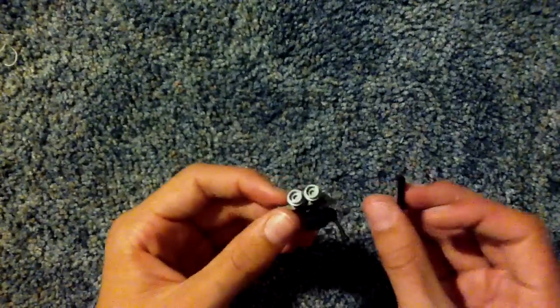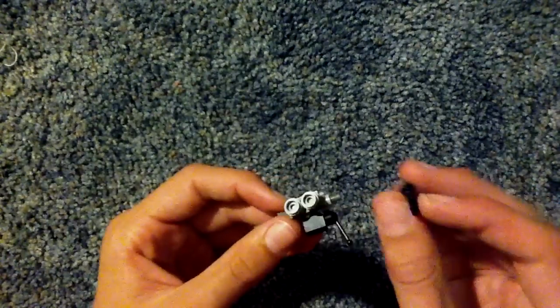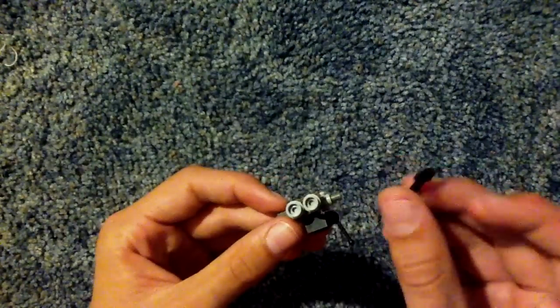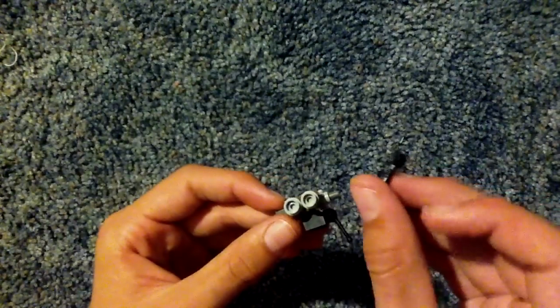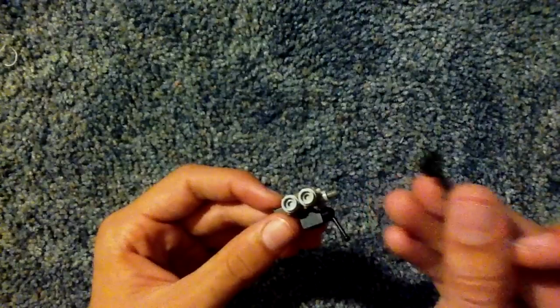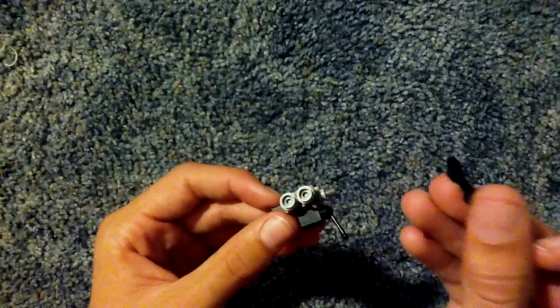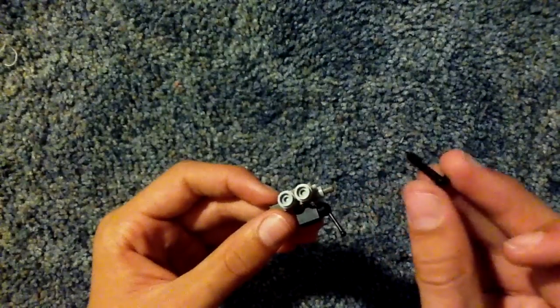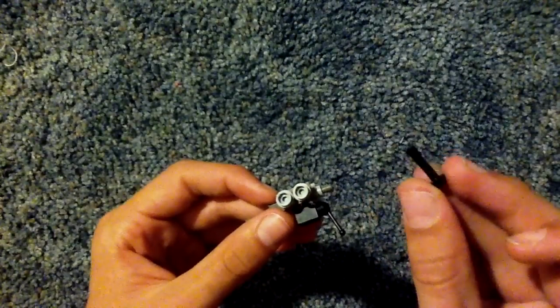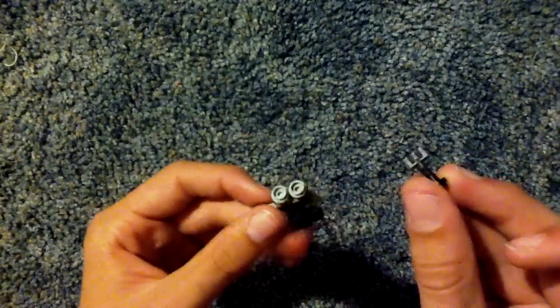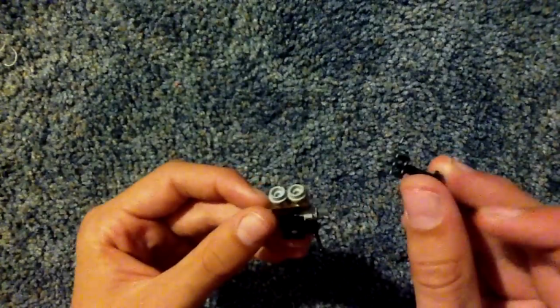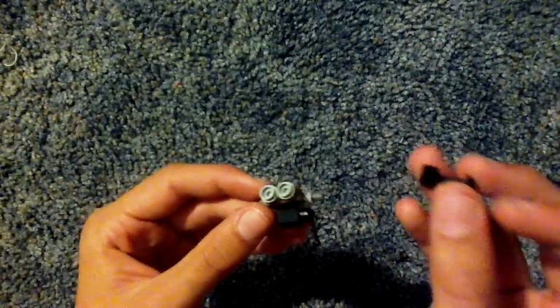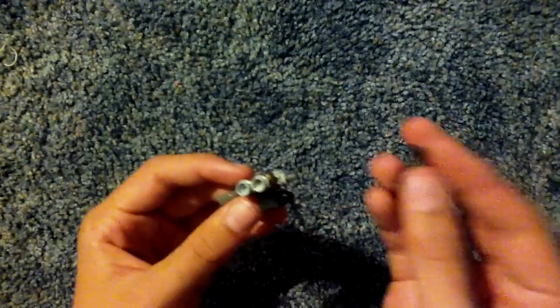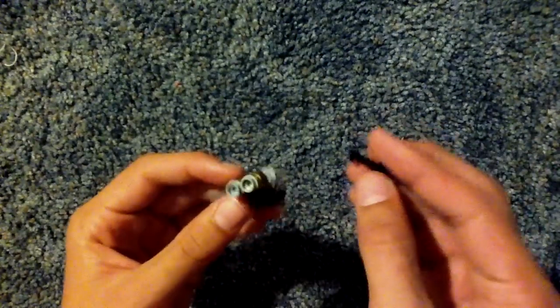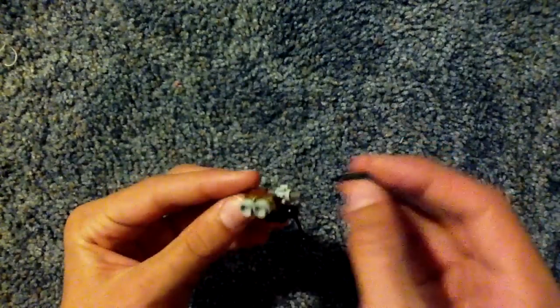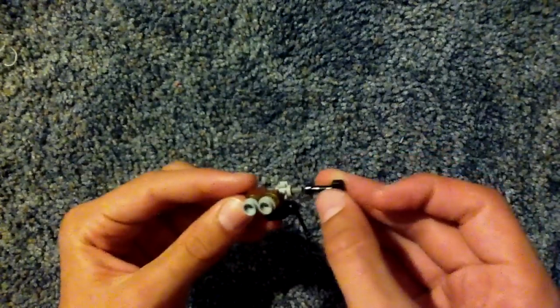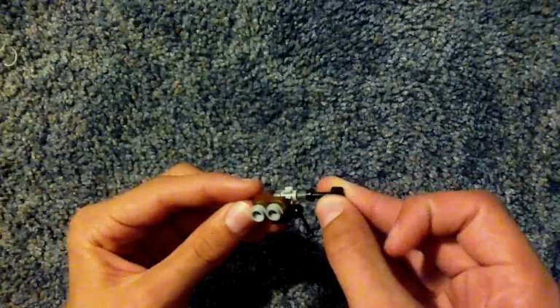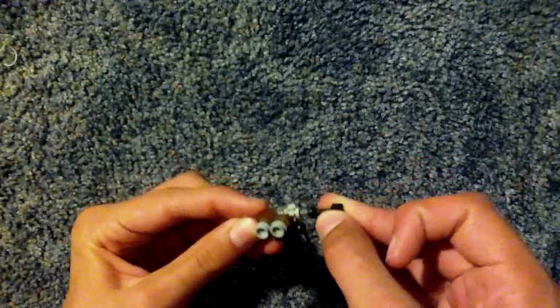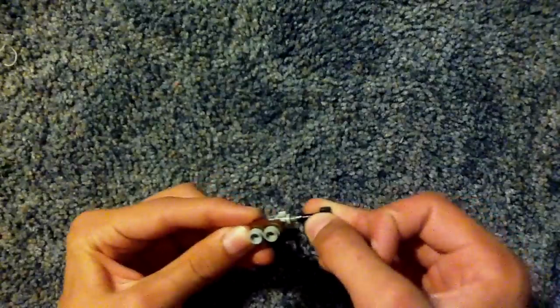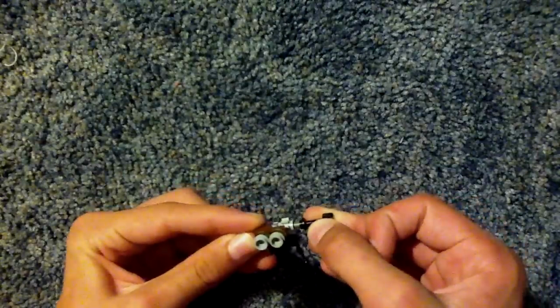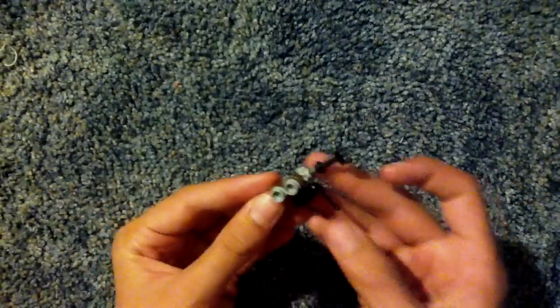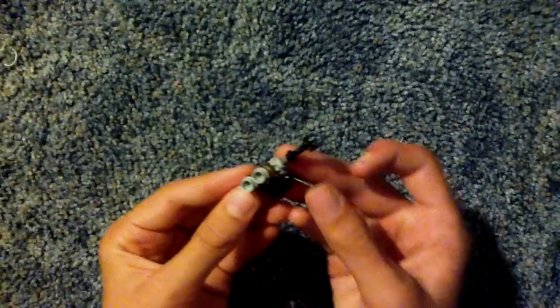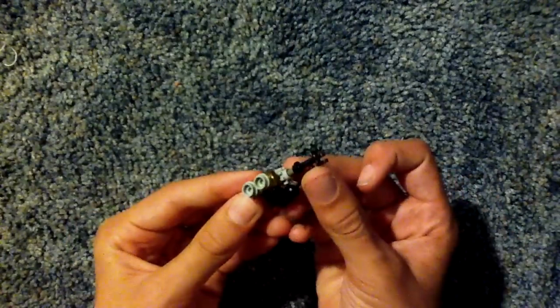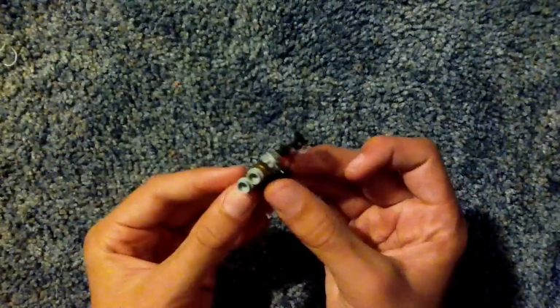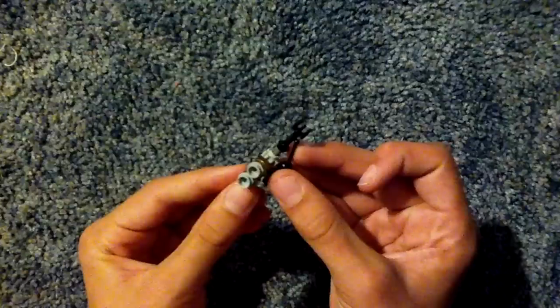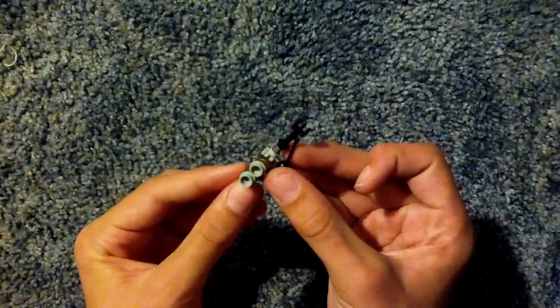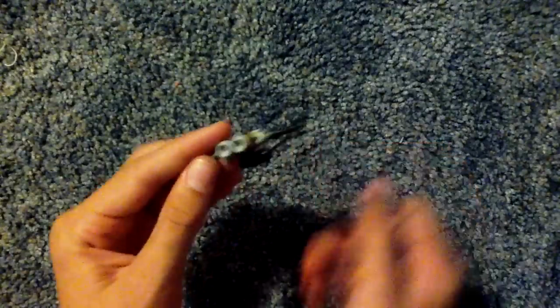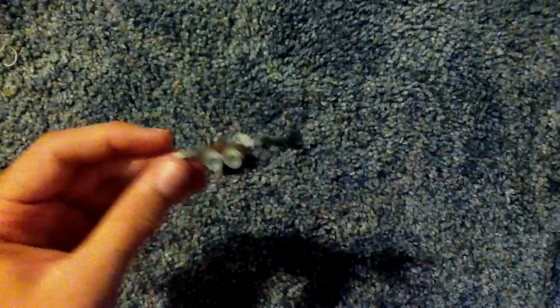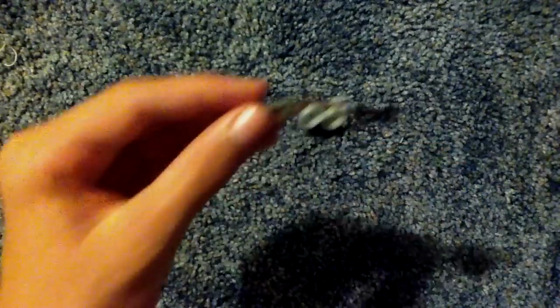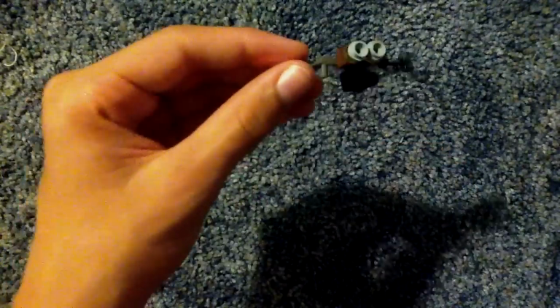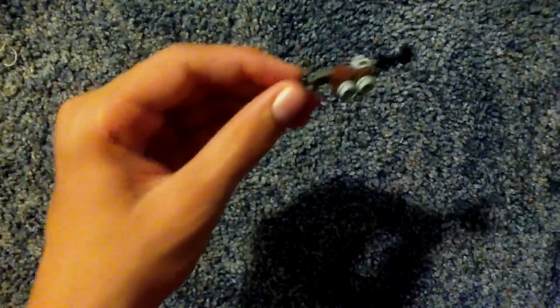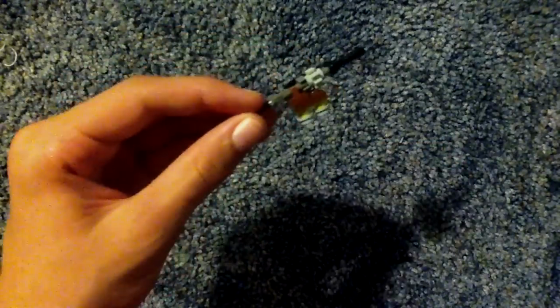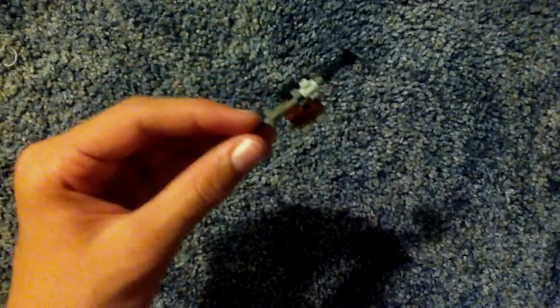After that, take one of these — I guess you can call them a spatula, I don't really know — but put it at the very end of the barrel like so. And there you go, that's your LEGO Wonder Waffle.